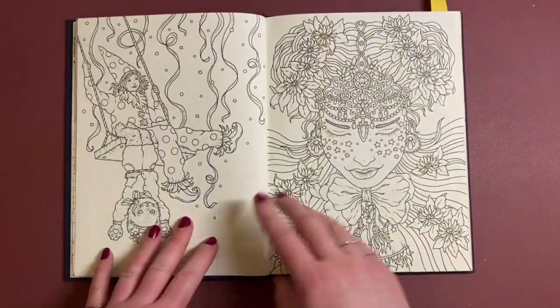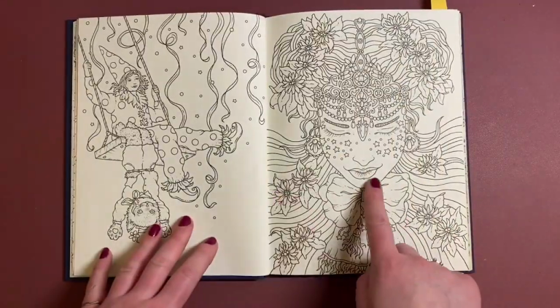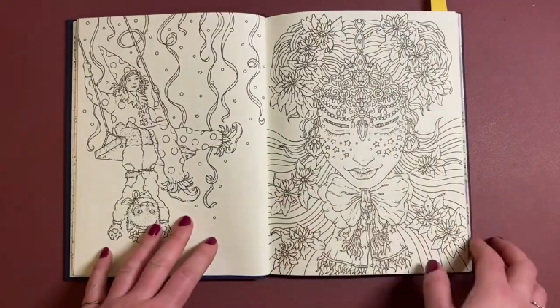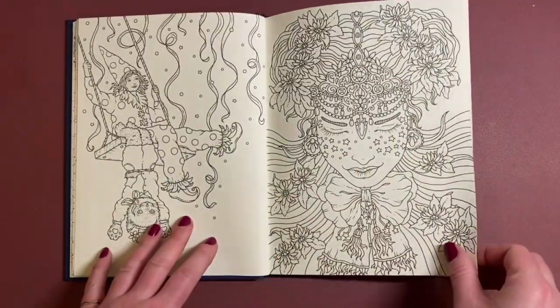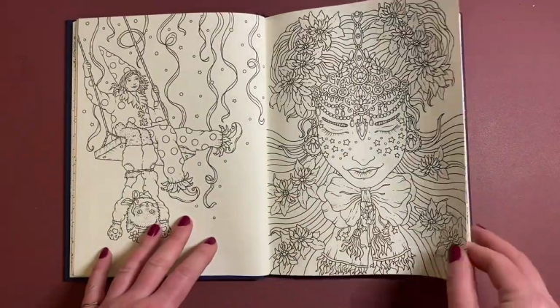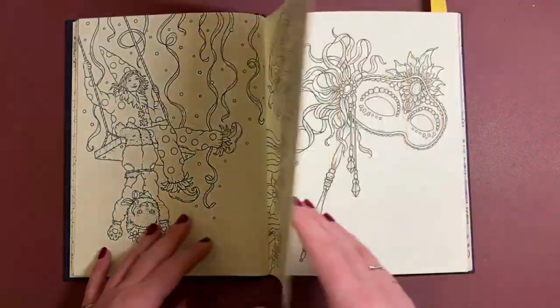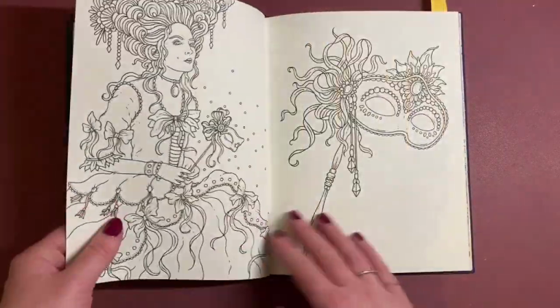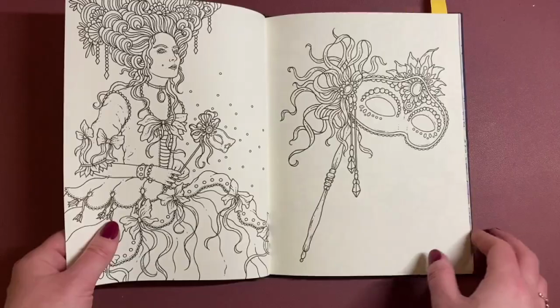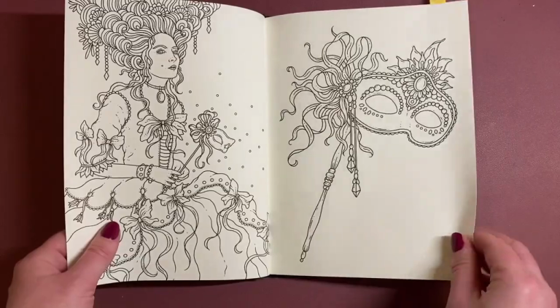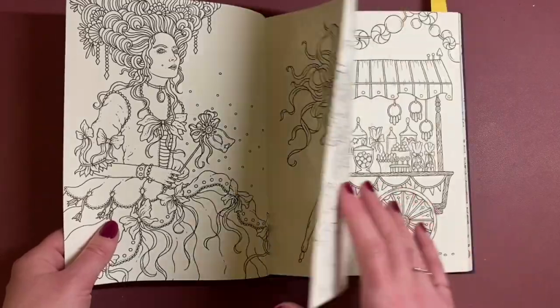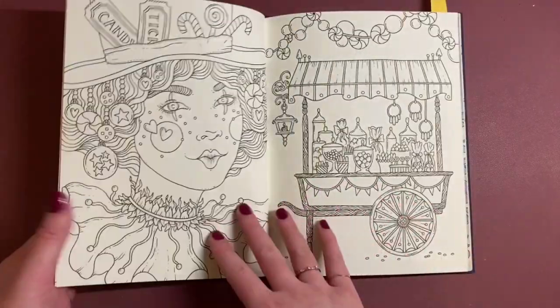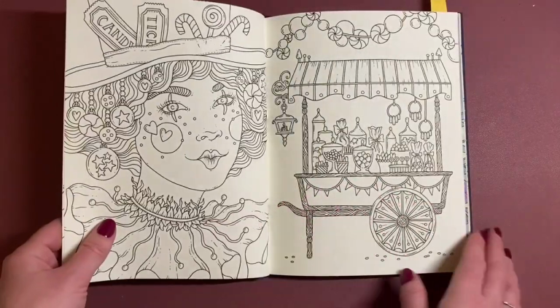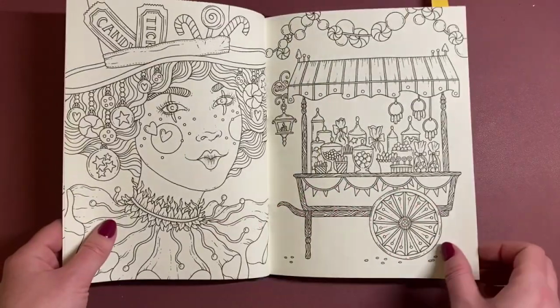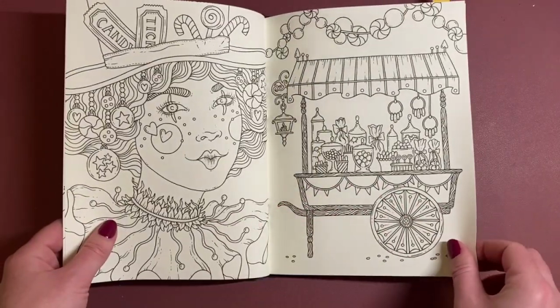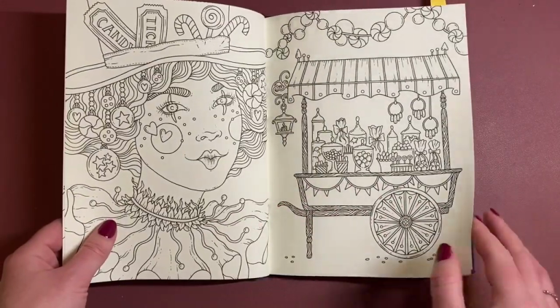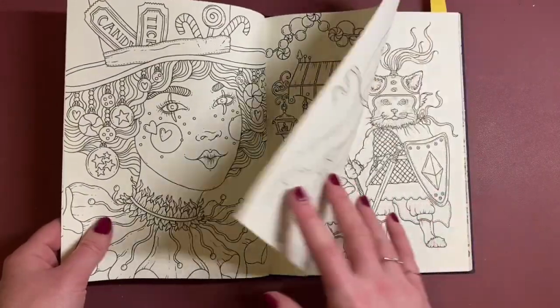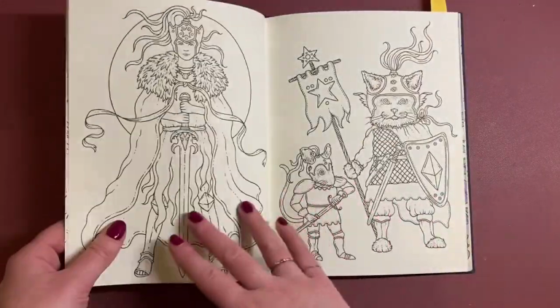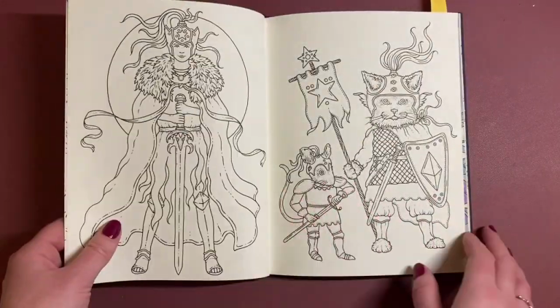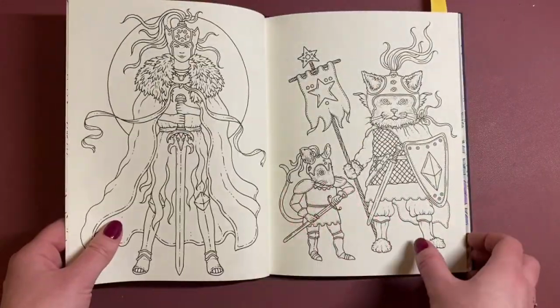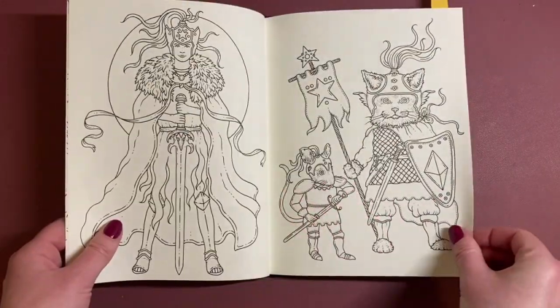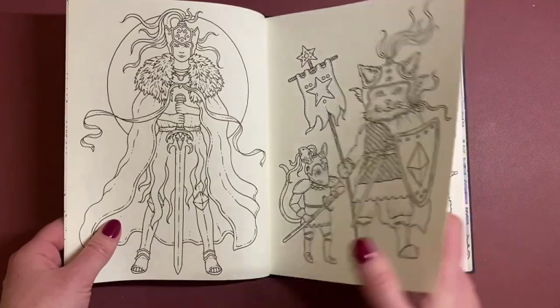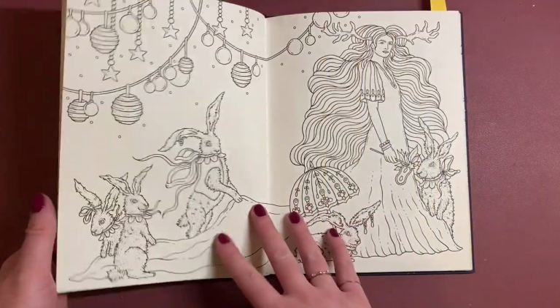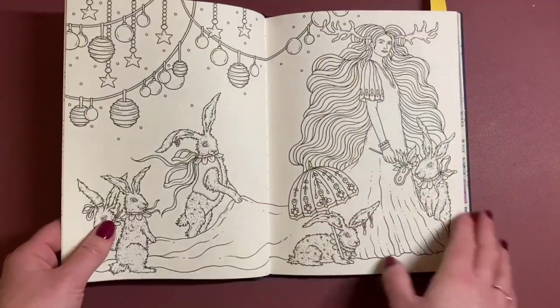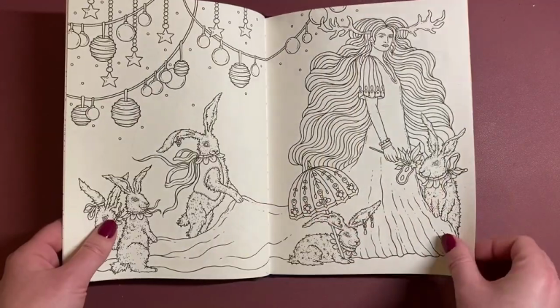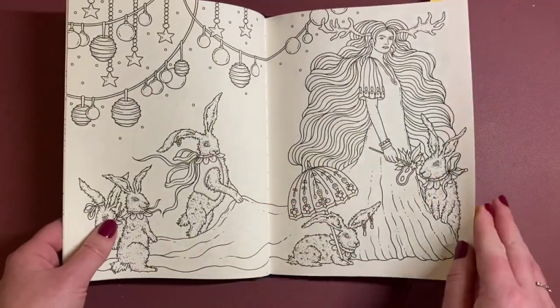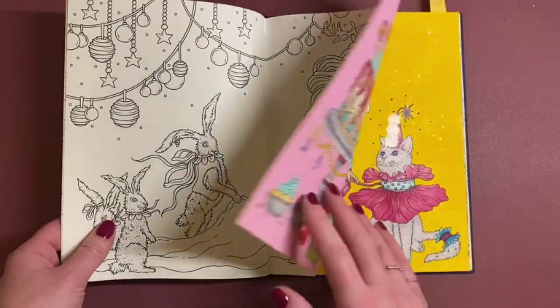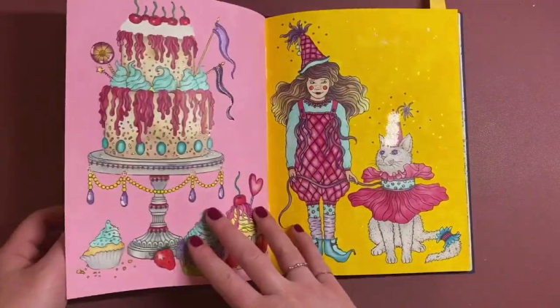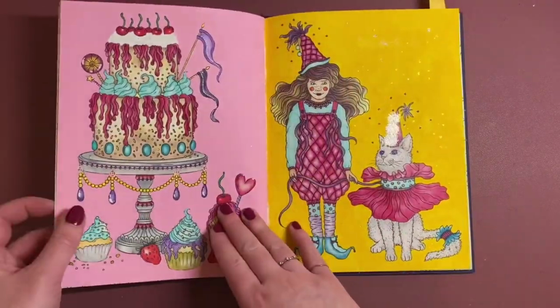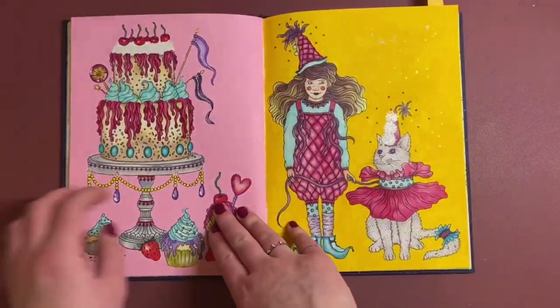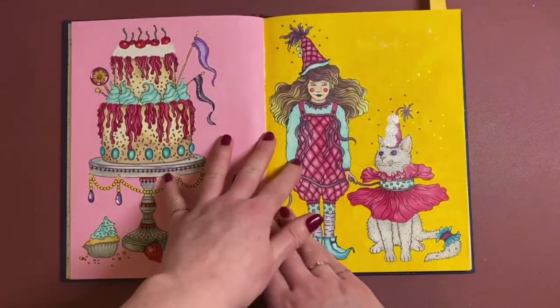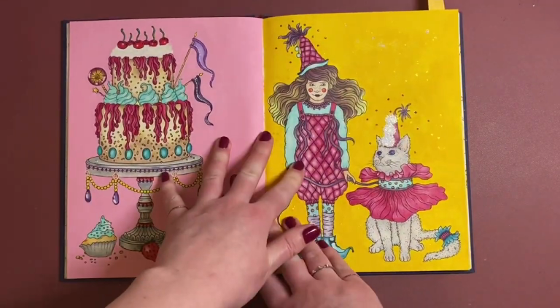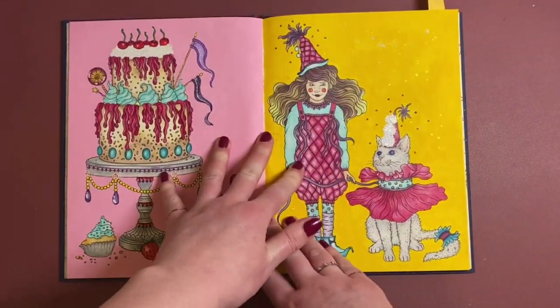I really want to do this one — I don't know why I haven't done it yet. There's actually a lot in the centre of the book that I haven't done, and then we get to these two pages.